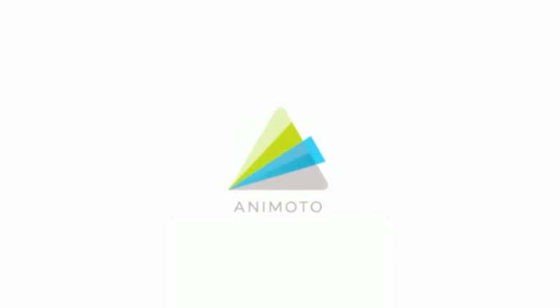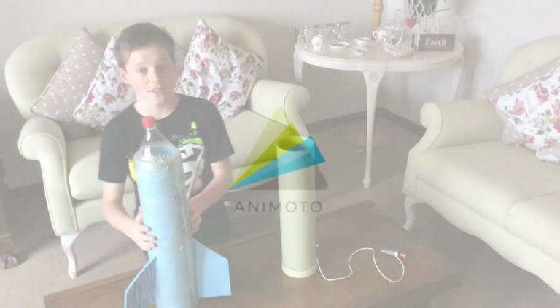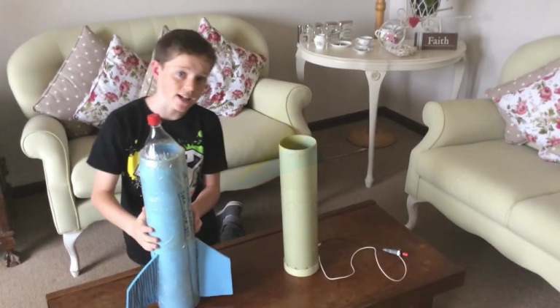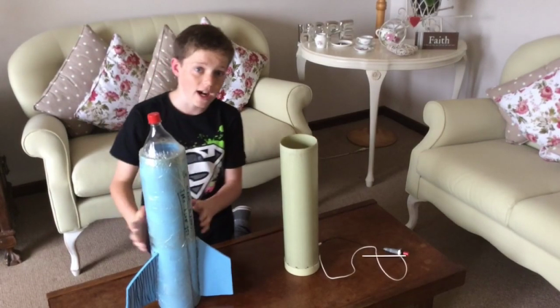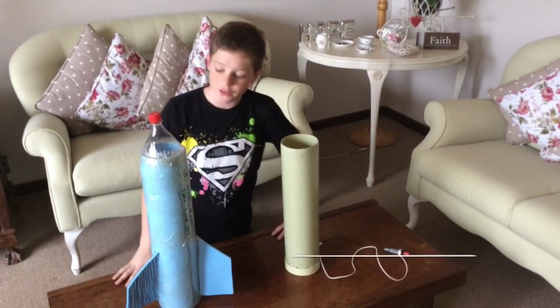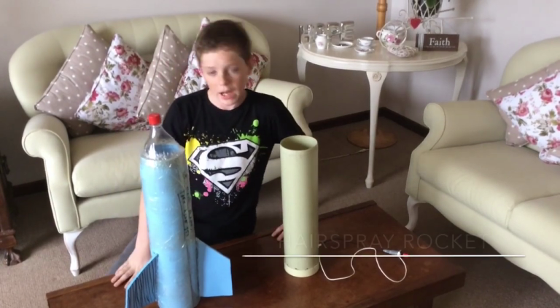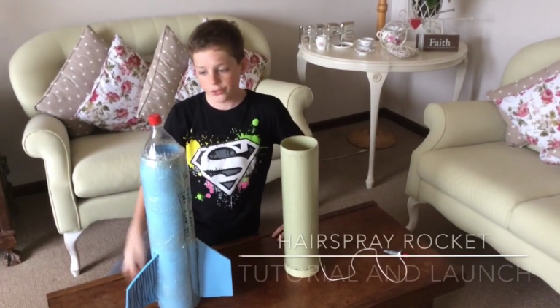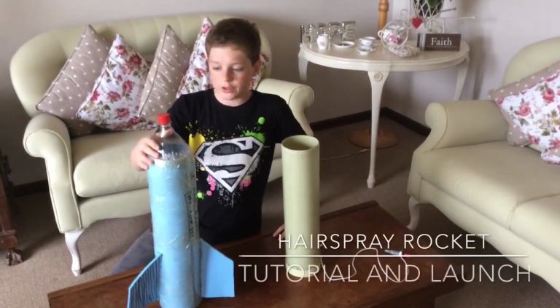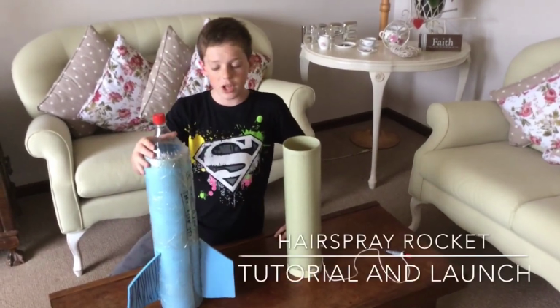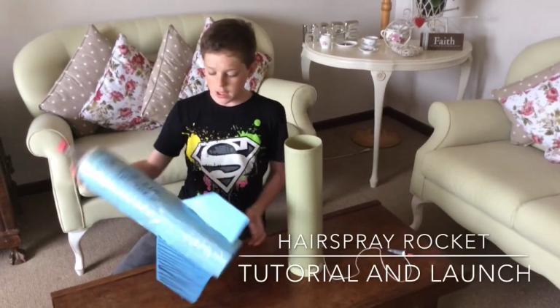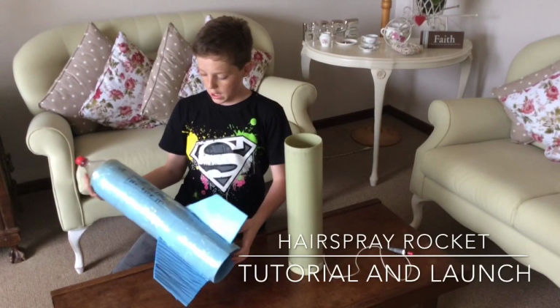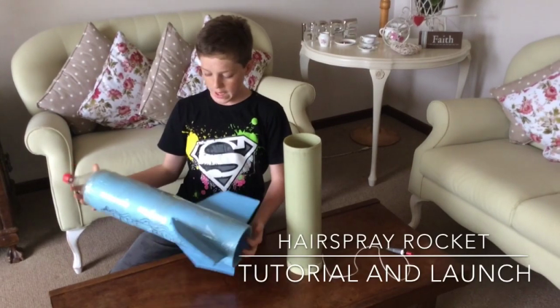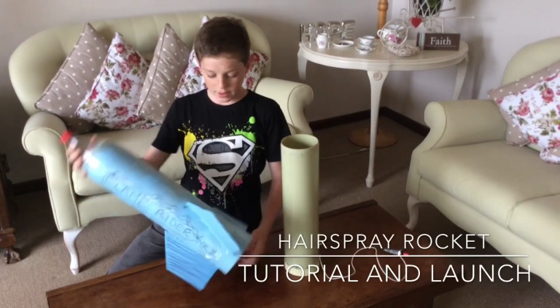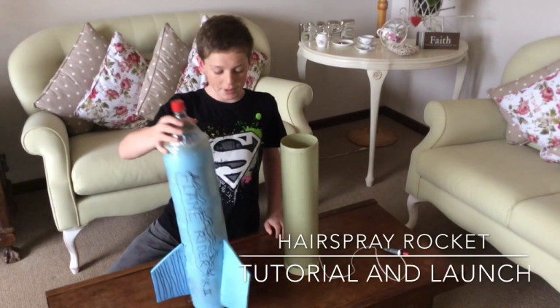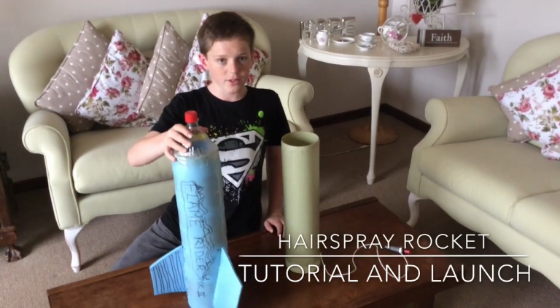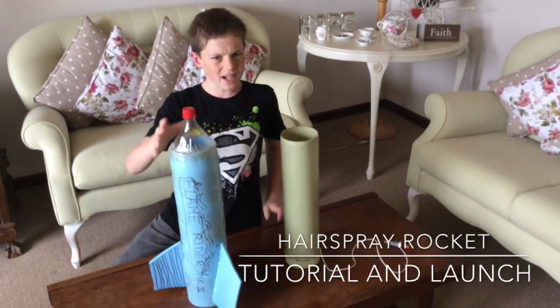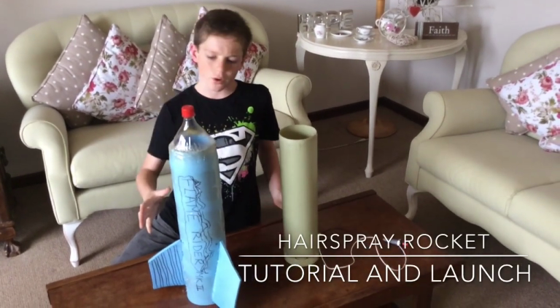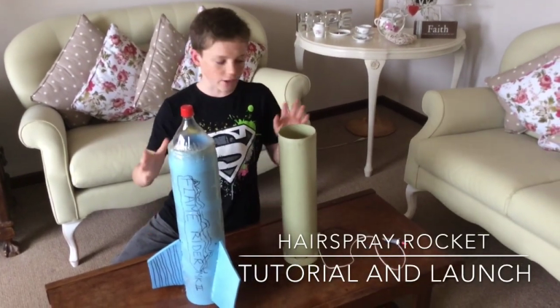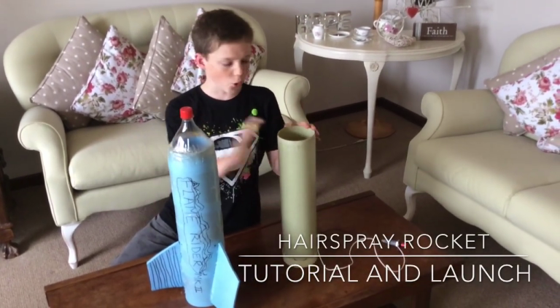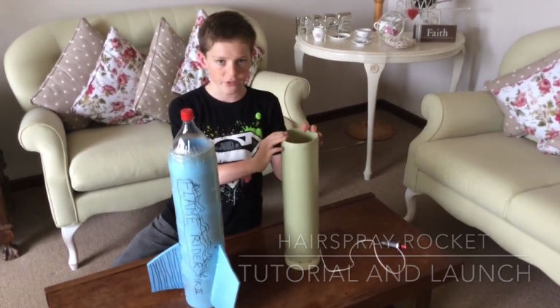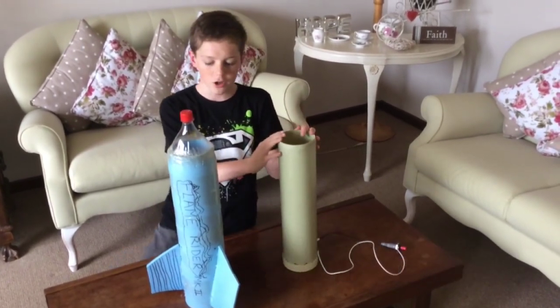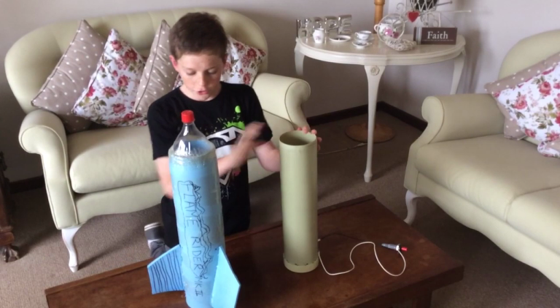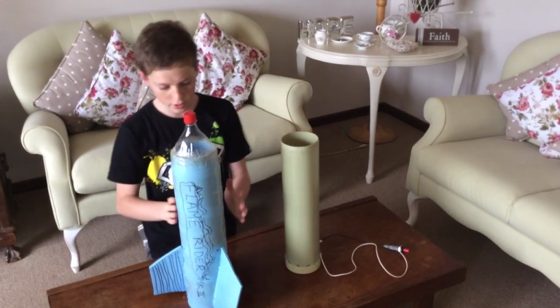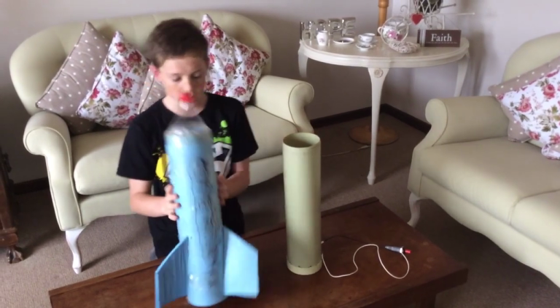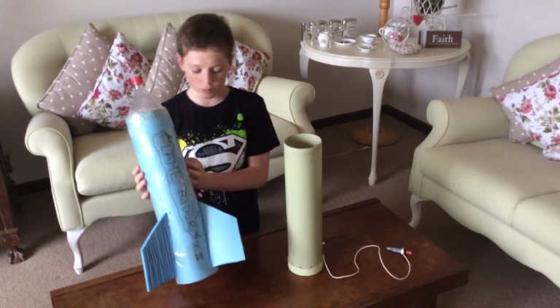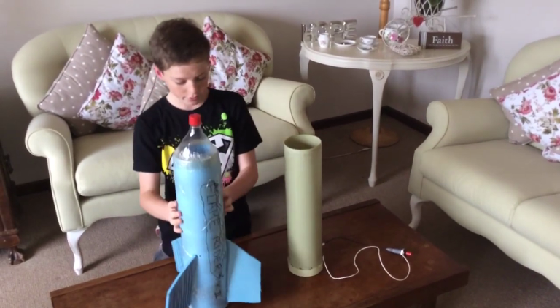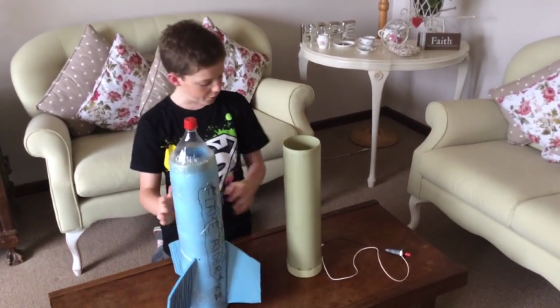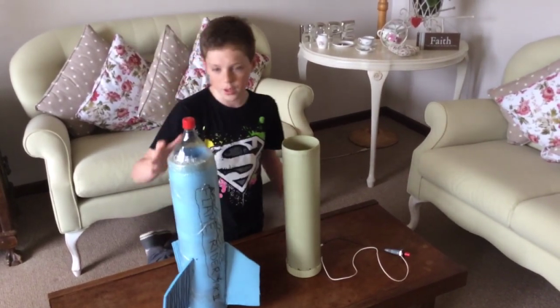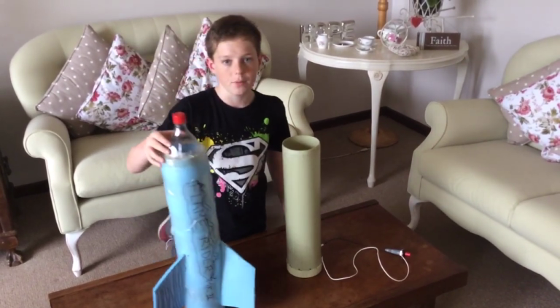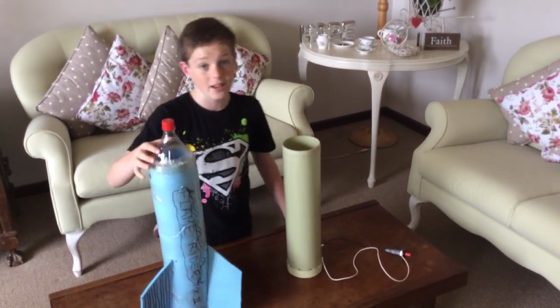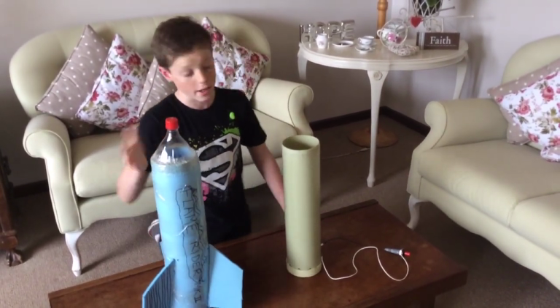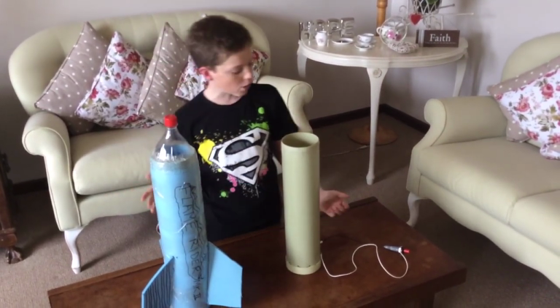This is ThatTechnoGuy. This is one of my first videos on my channel, and basically it's going to be like a kind of a tutorial slash launching video — show you a little rocket thing we've been doing with some hairspray rockets.